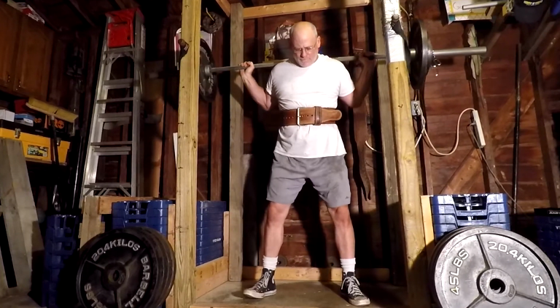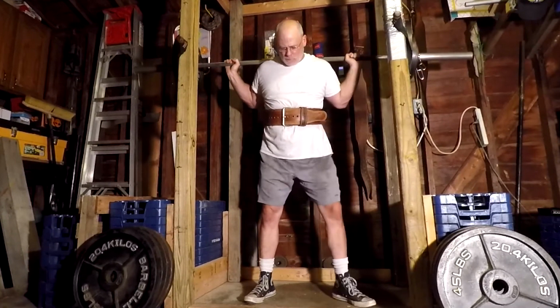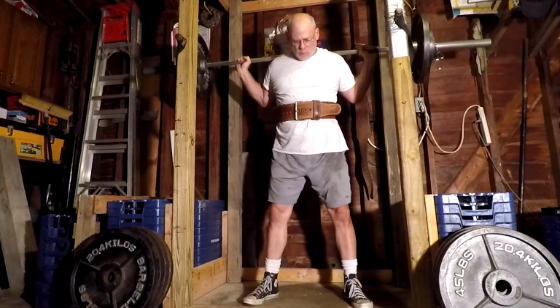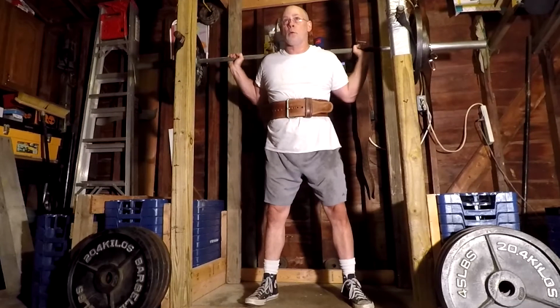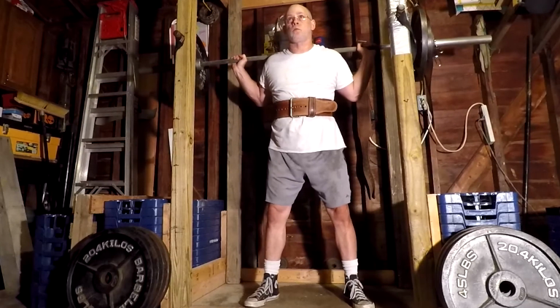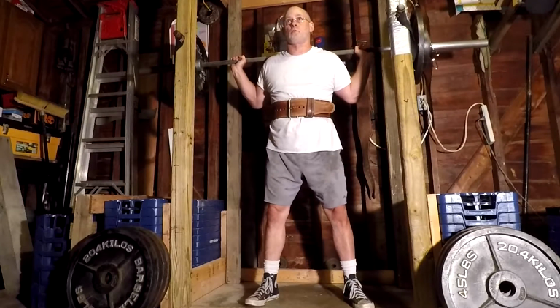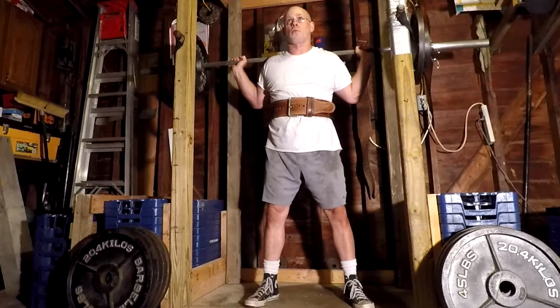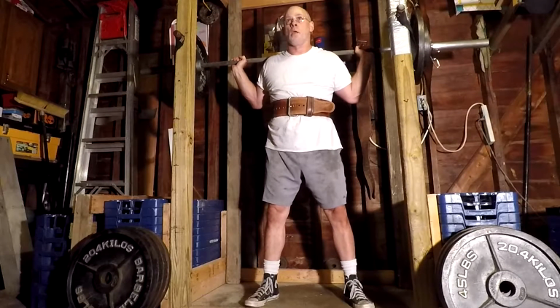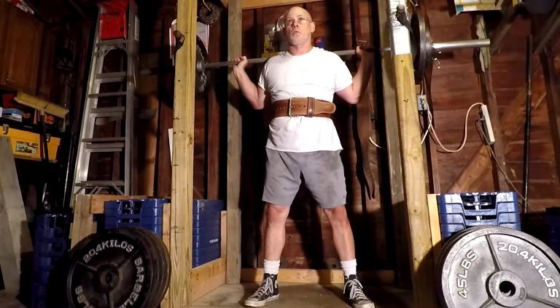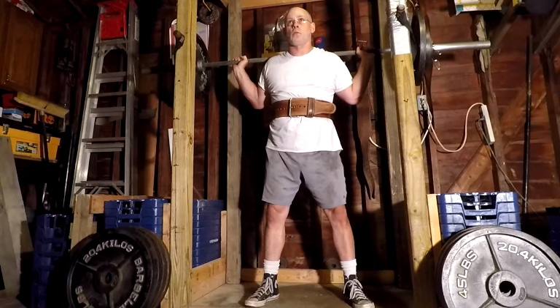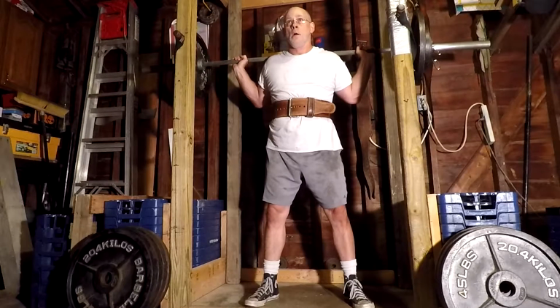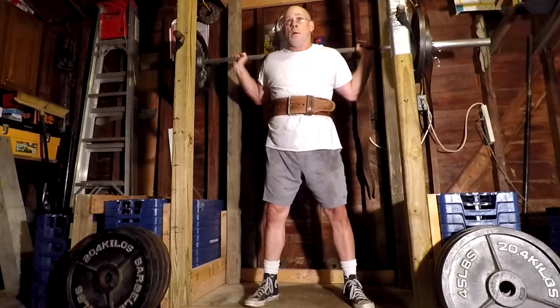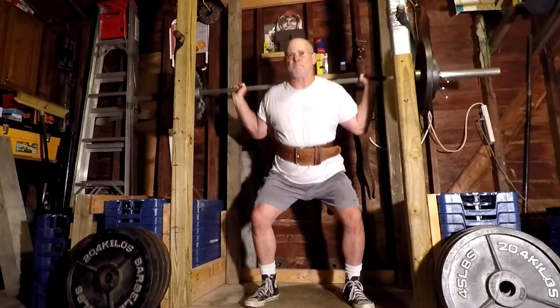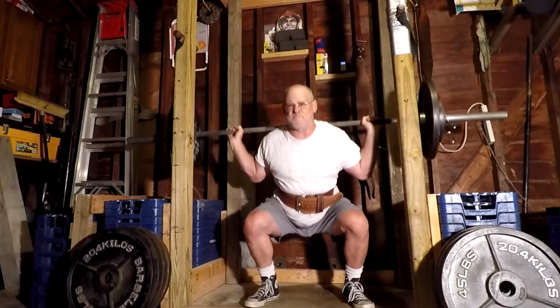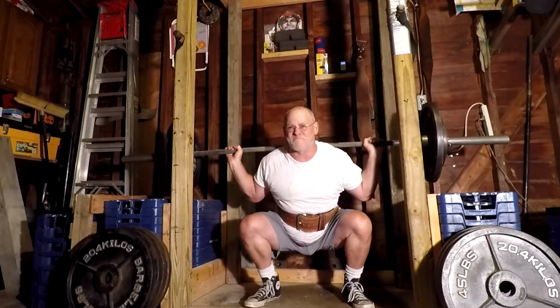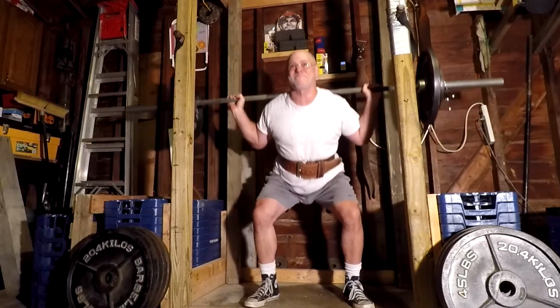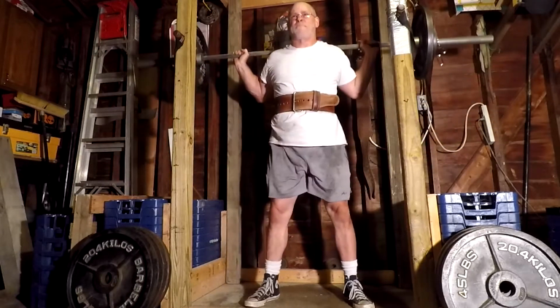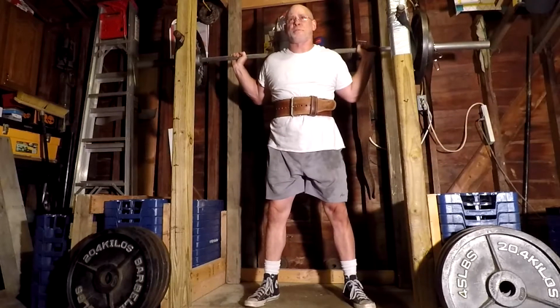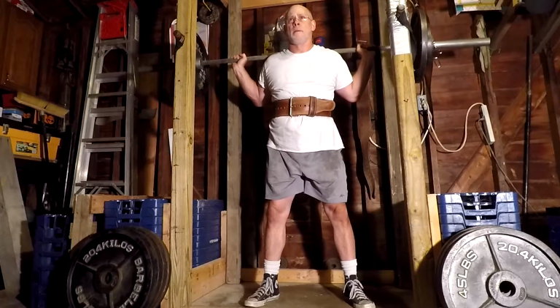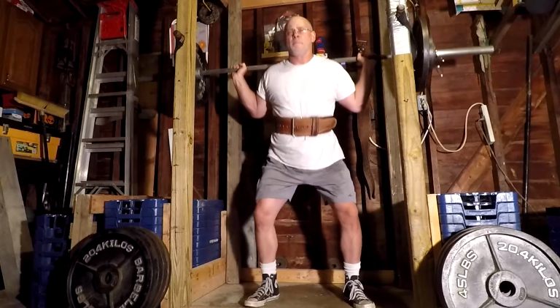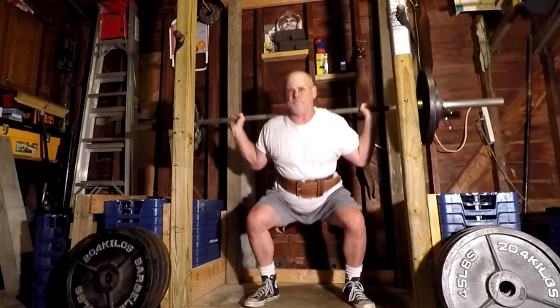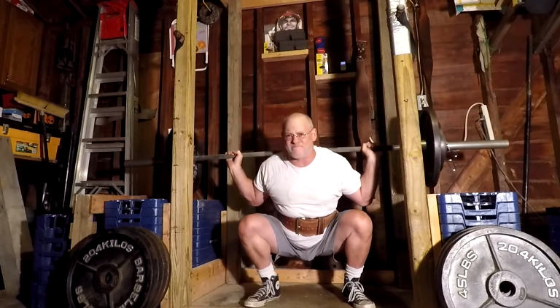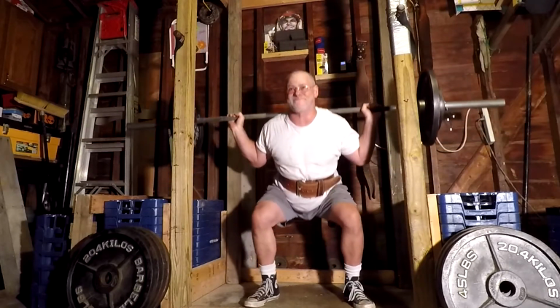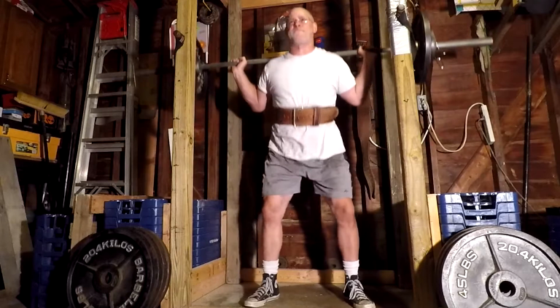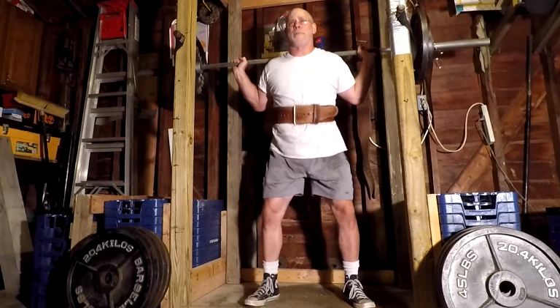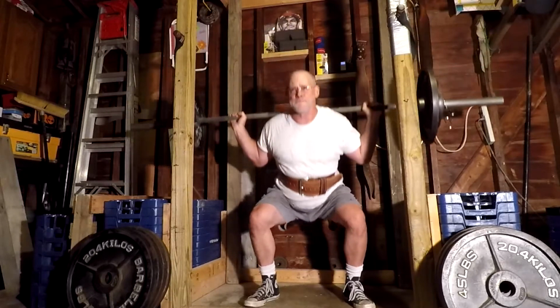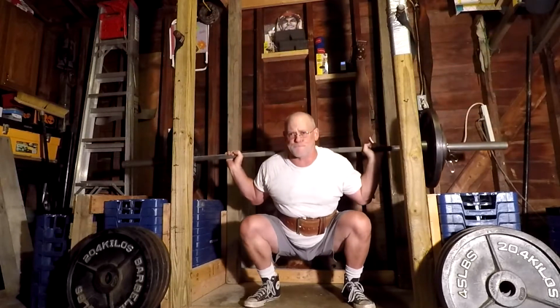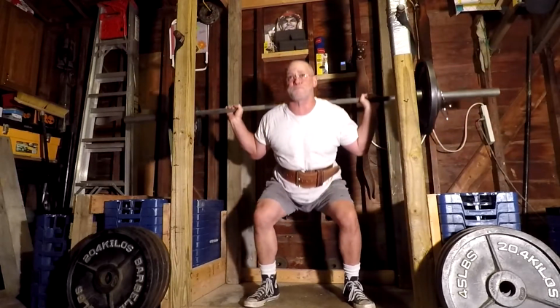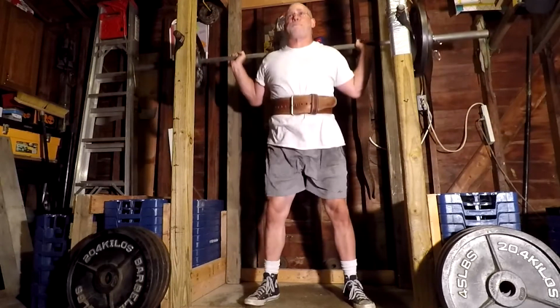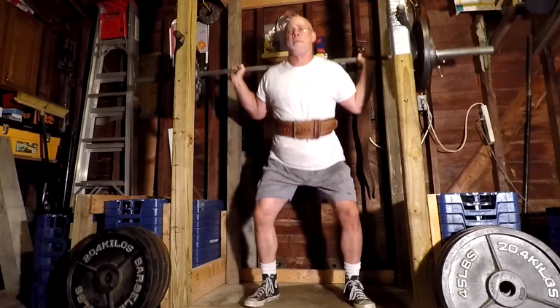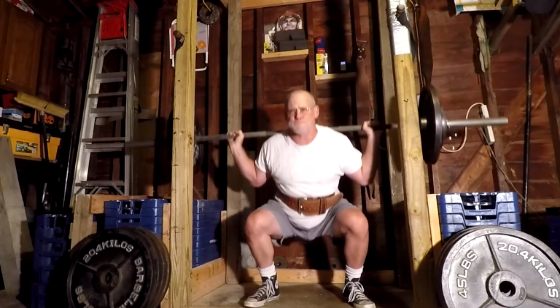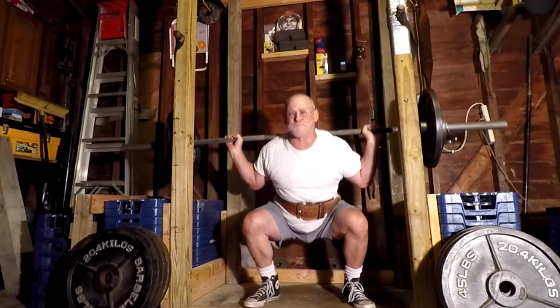The second squat workout of the week is the lightest one. But I feel it's an important one to do — not skip it. You might think, well skip it, it's the light one. But I think it helps you so you're not as sore.